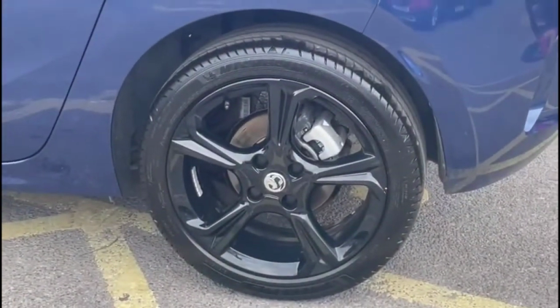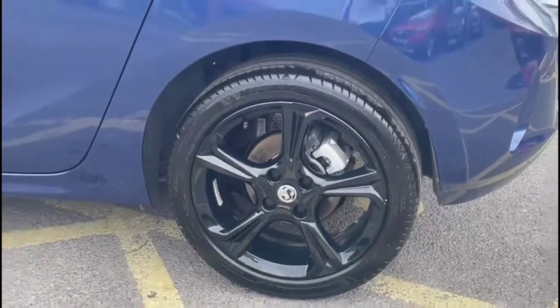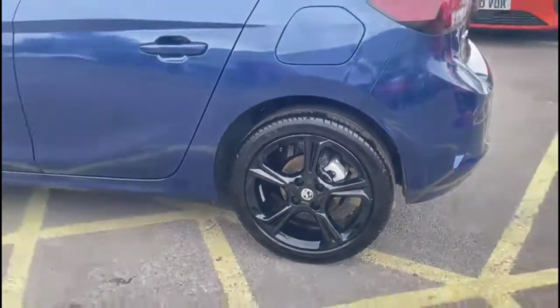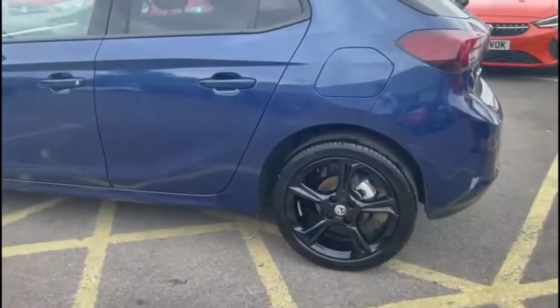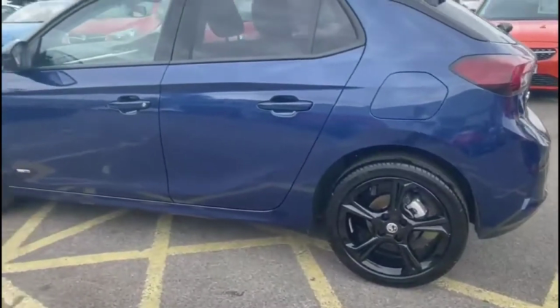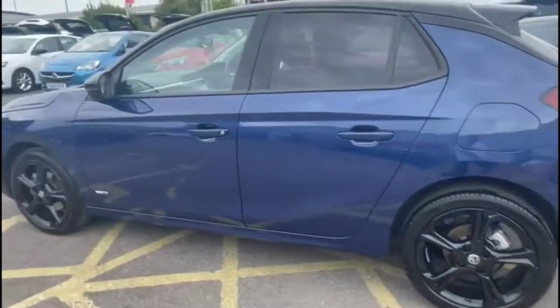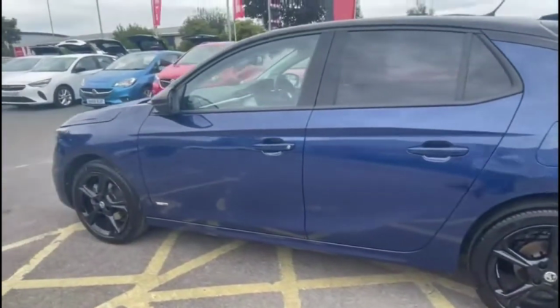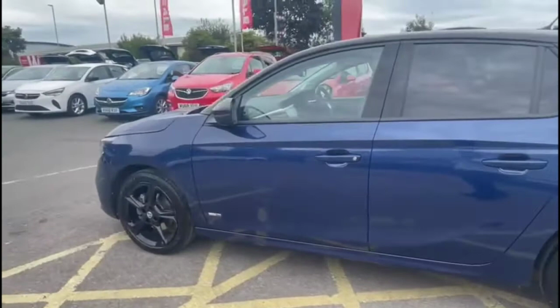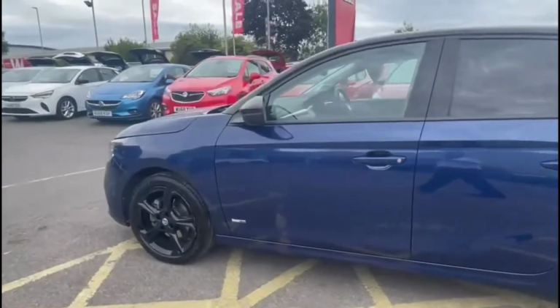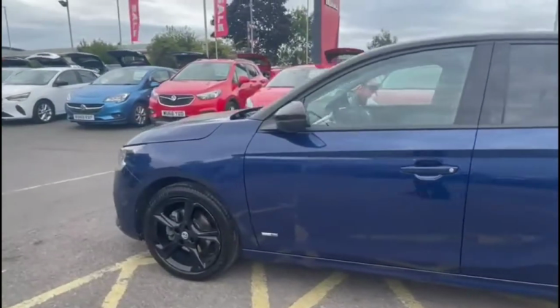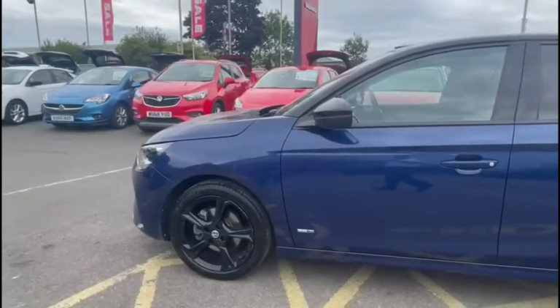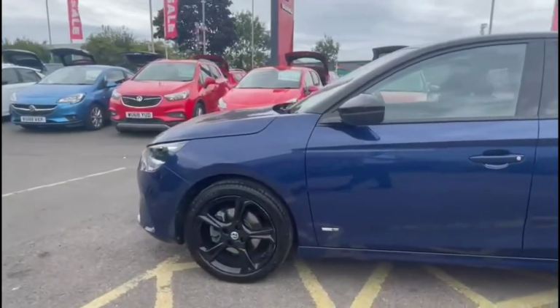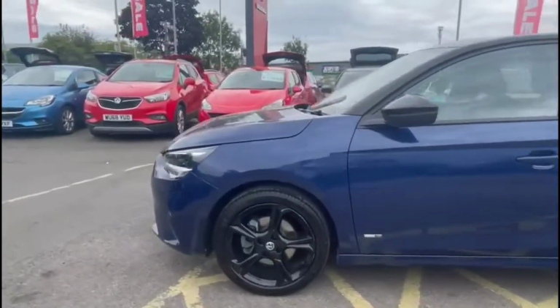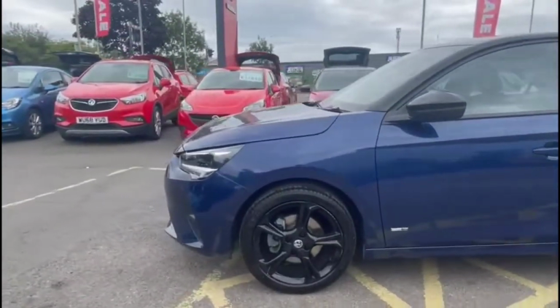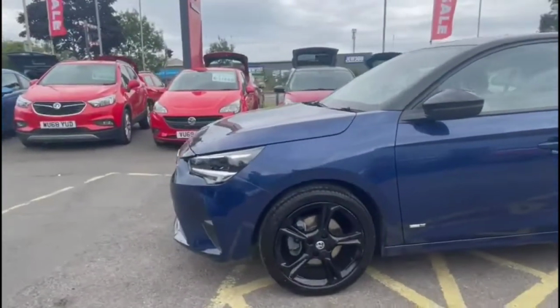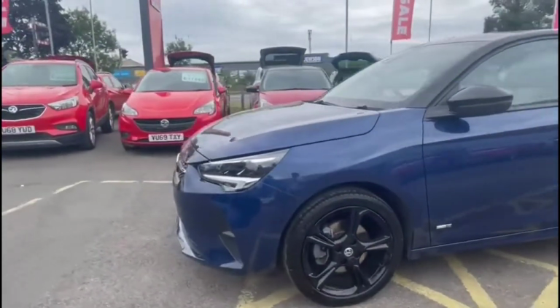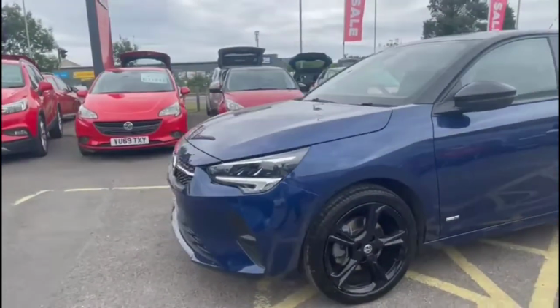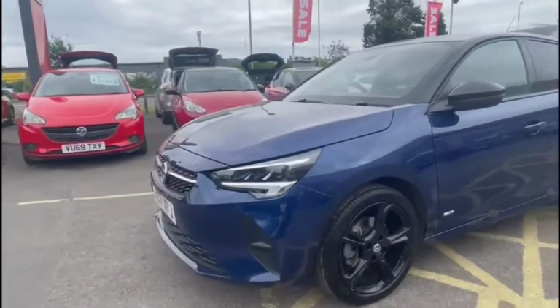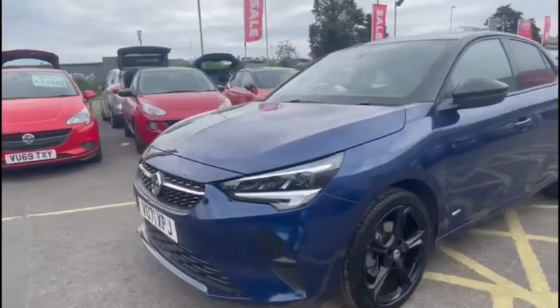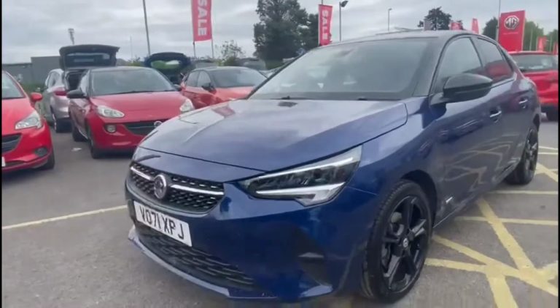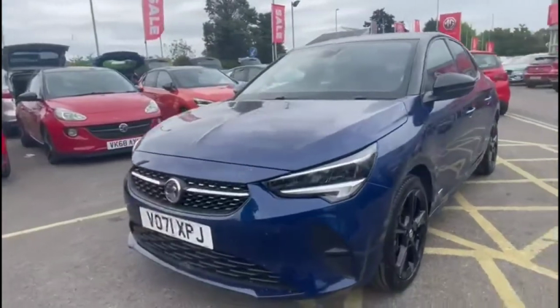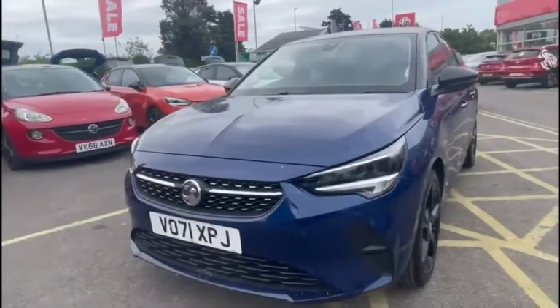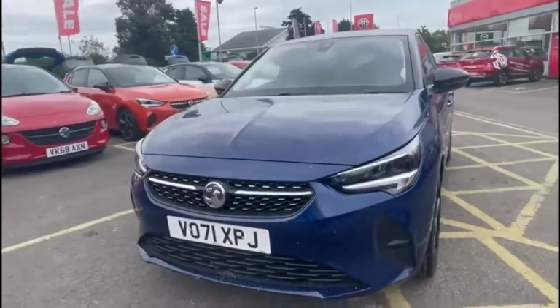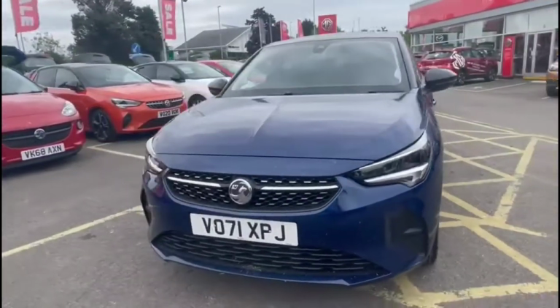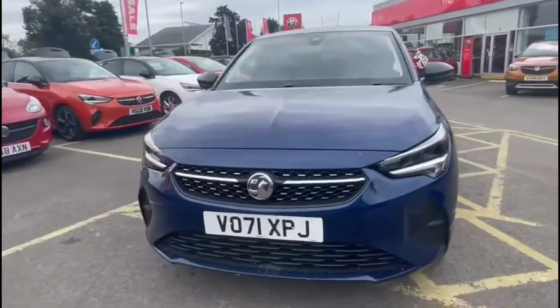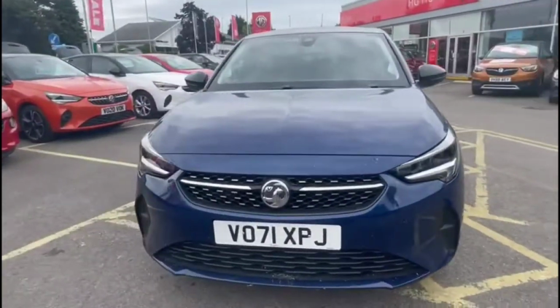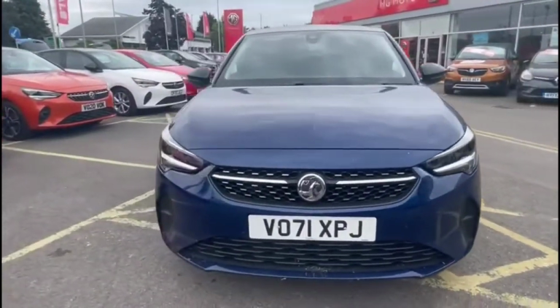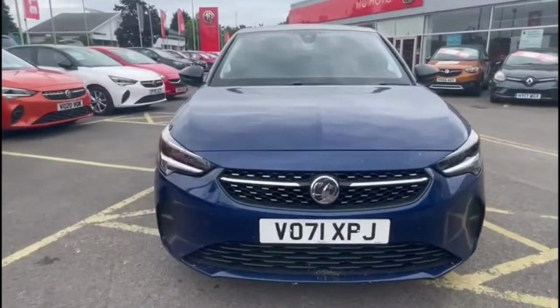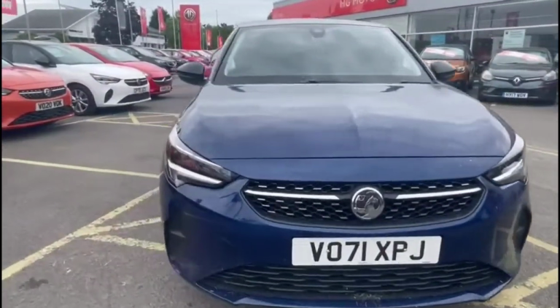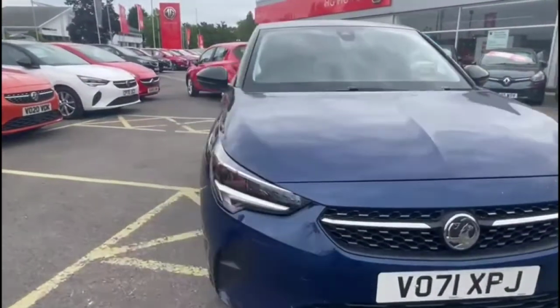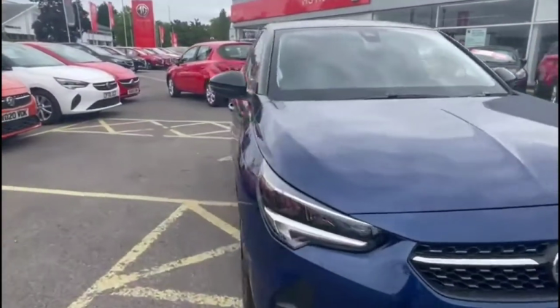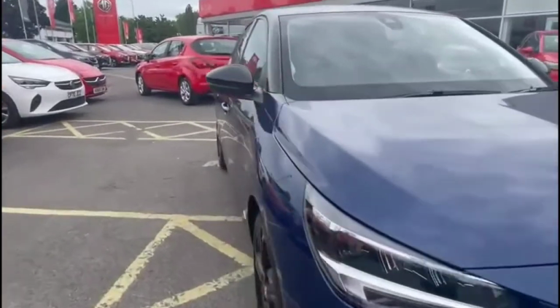It also features color-coded door handles plus contrasting black mirrors with built-in LED indicators, and at the front of the vehicle you'll find full LED headlights incorporating LED daytime running lights.